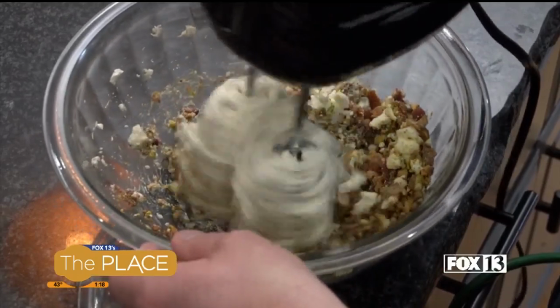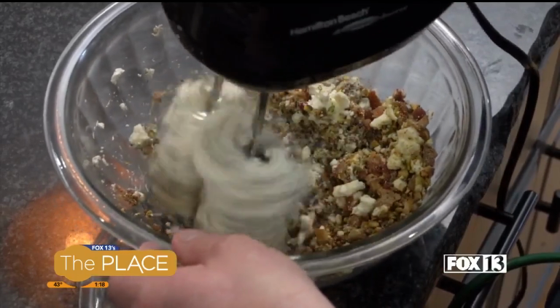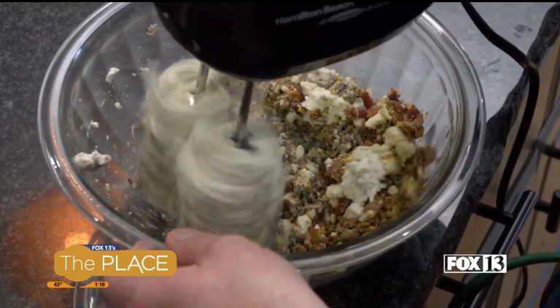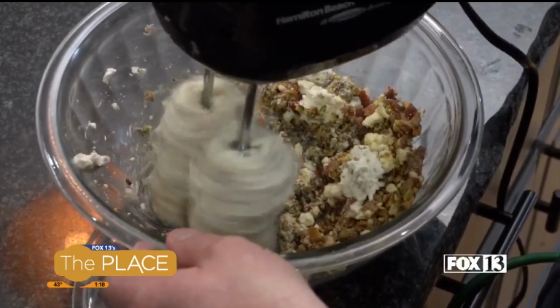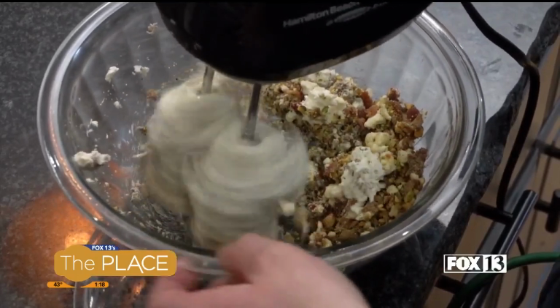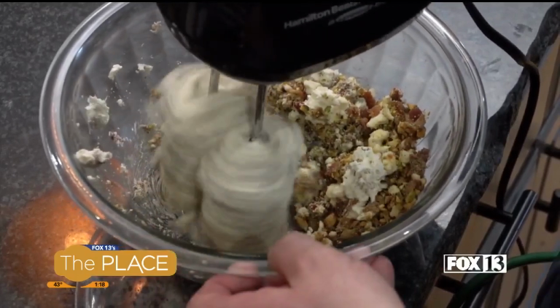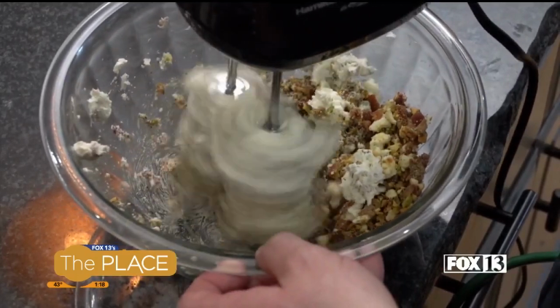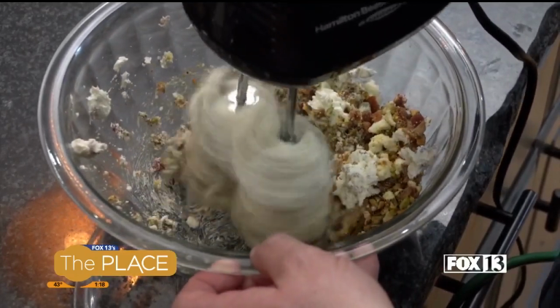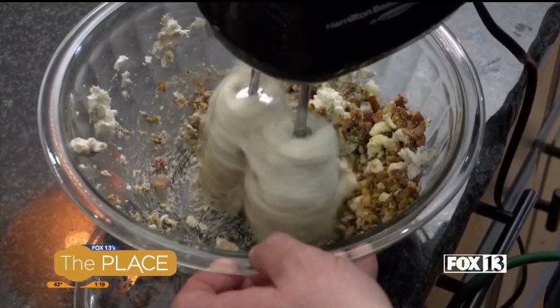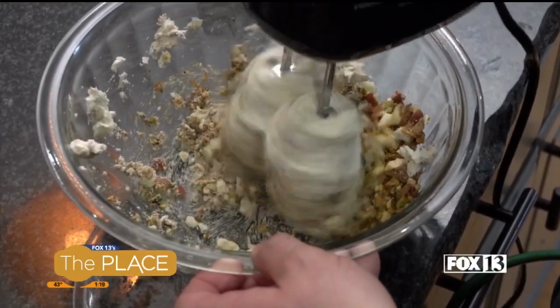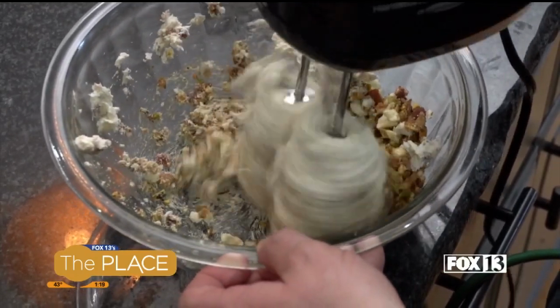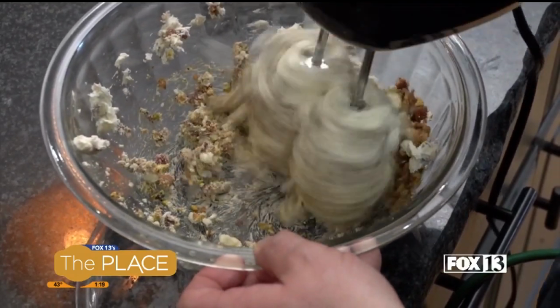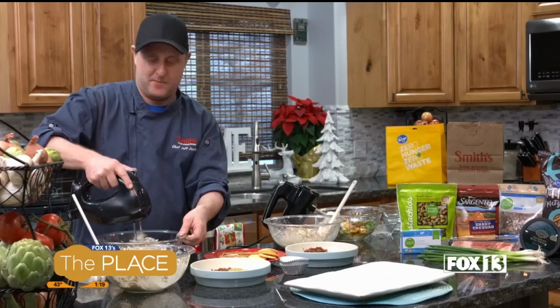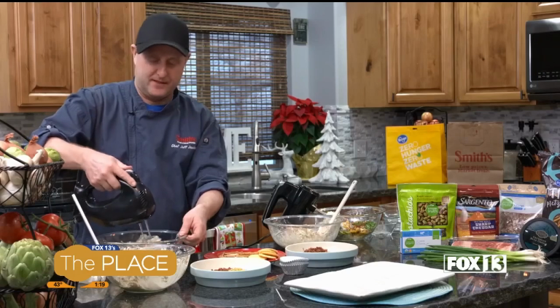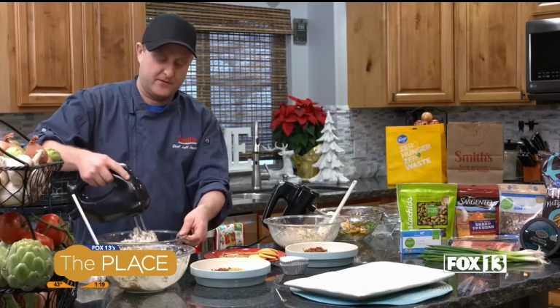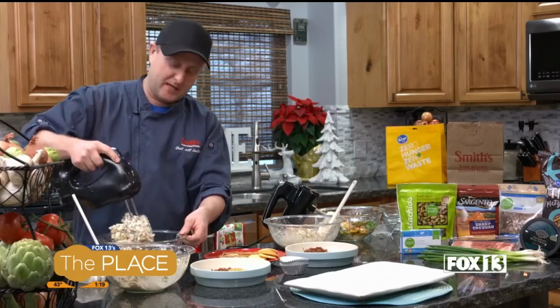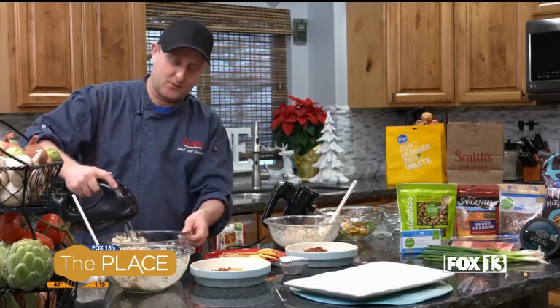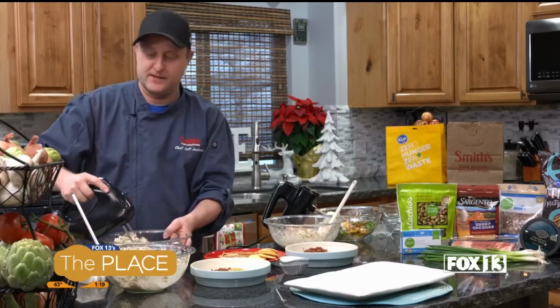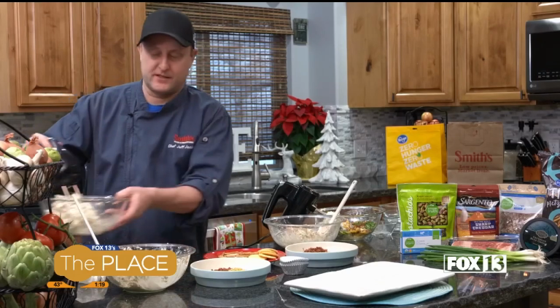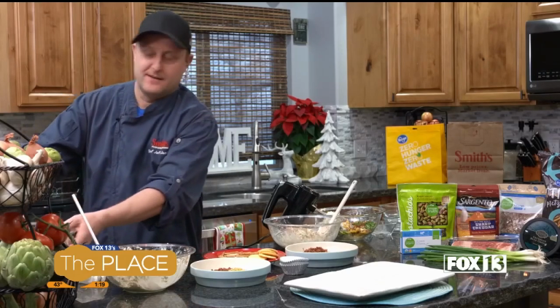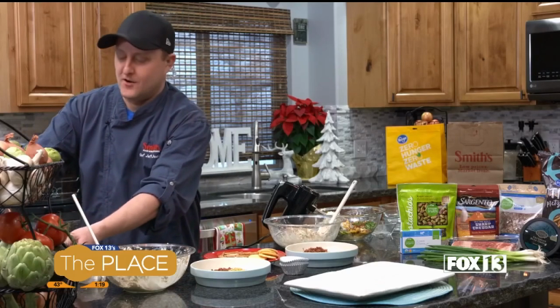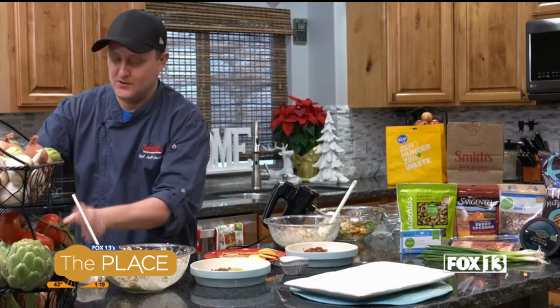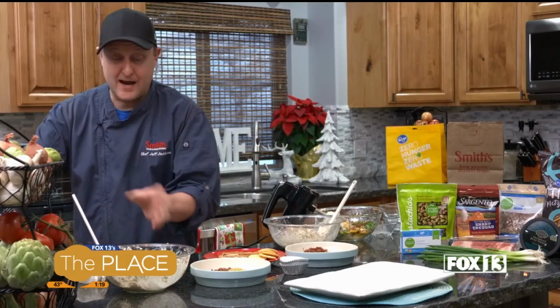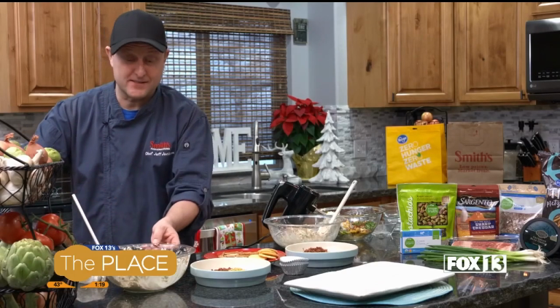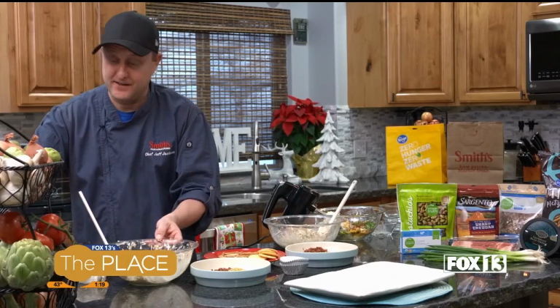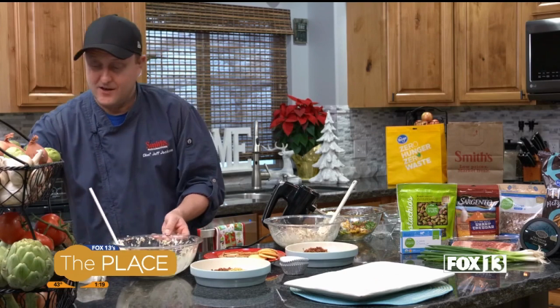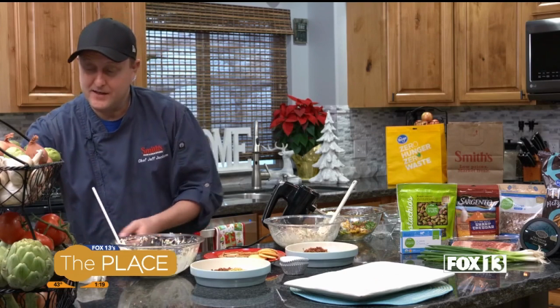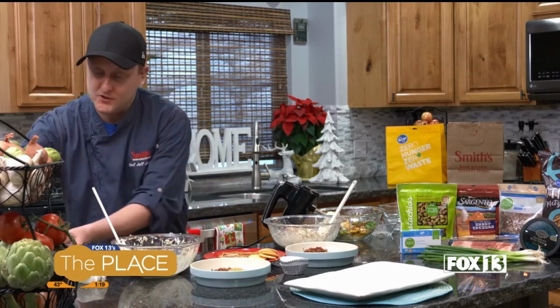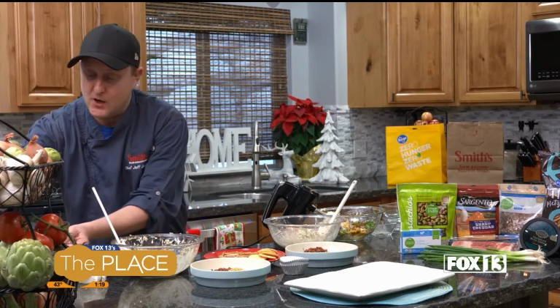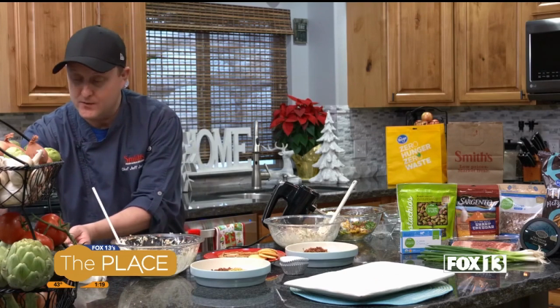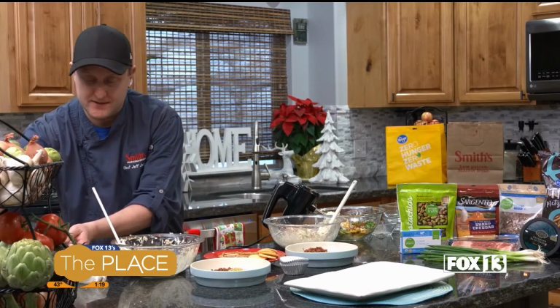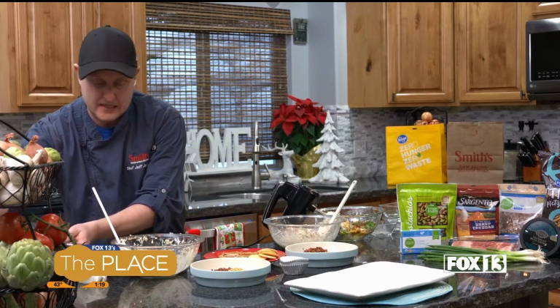If you turn your mixer on too fast at first, it gets everywhere, so just be careful of that. But if you're not making a mess, what fun is cooking, right? Okay, so I have one that's done. Now let me show you how we put these together.